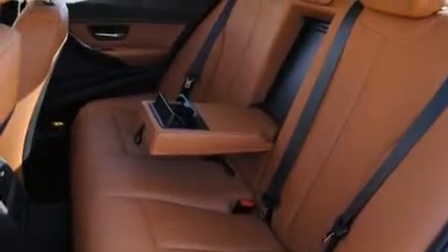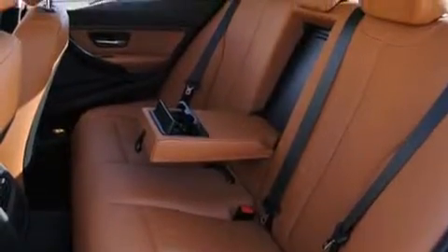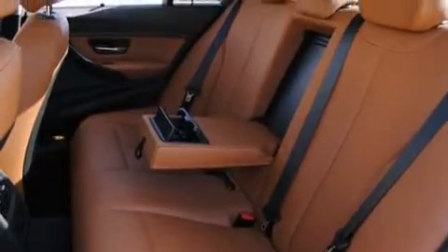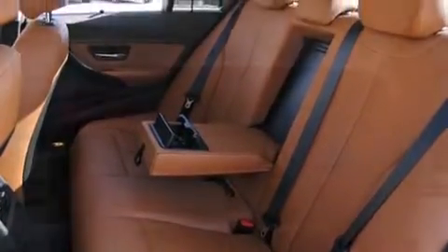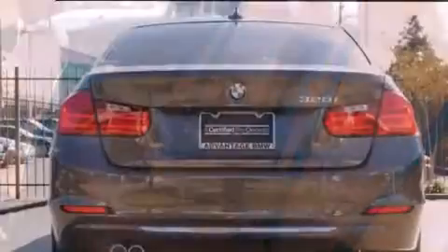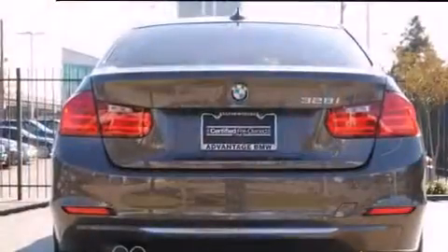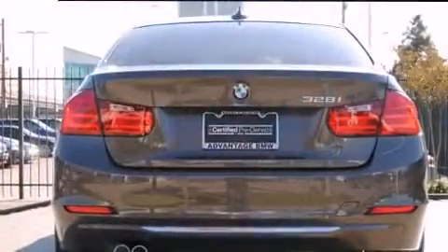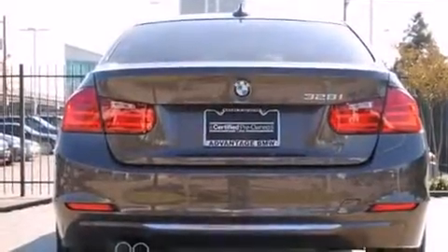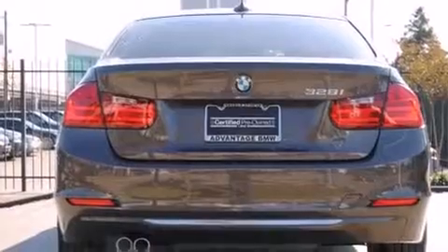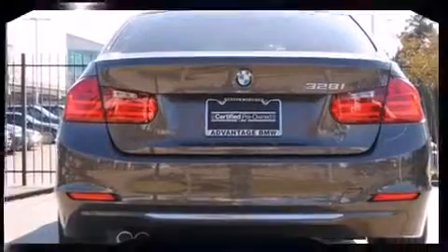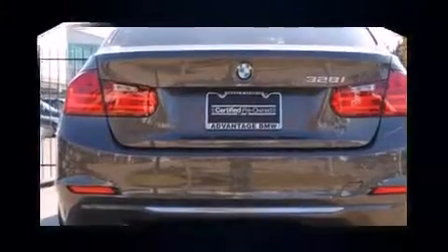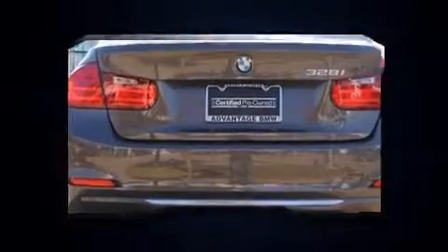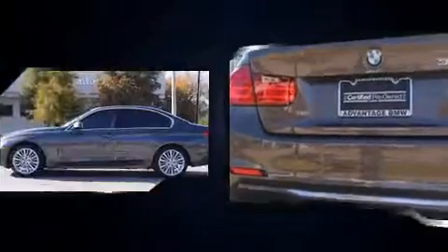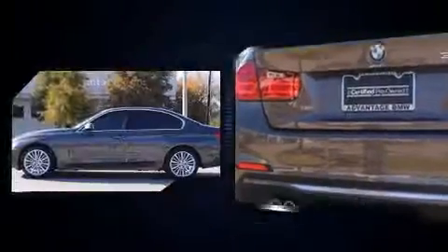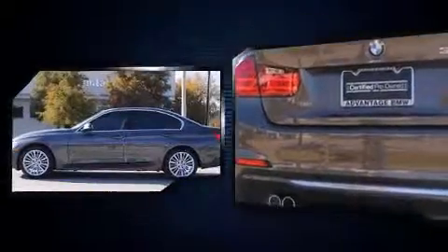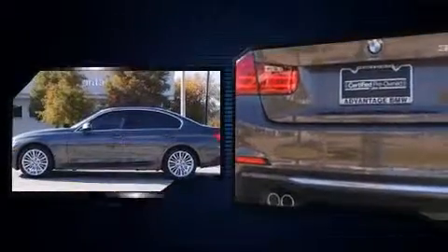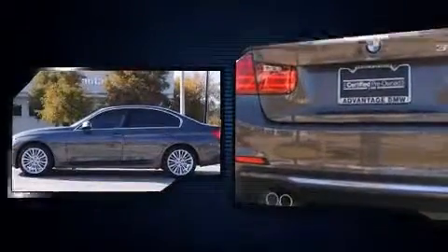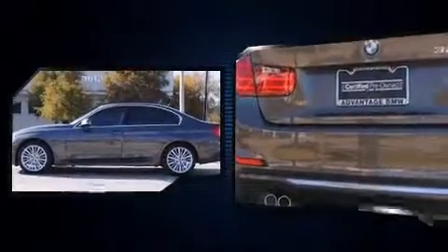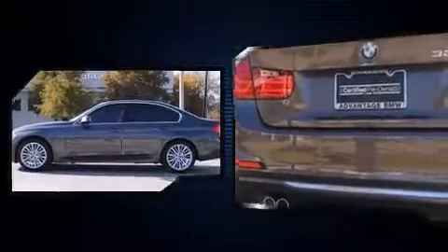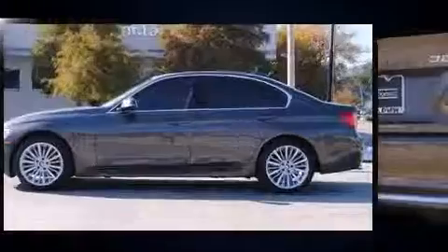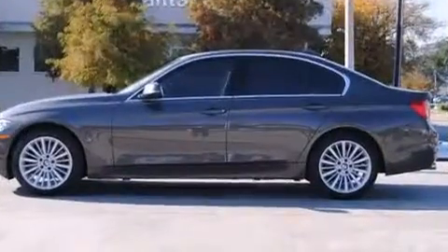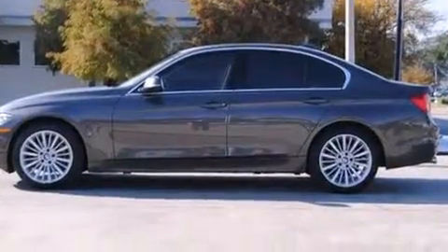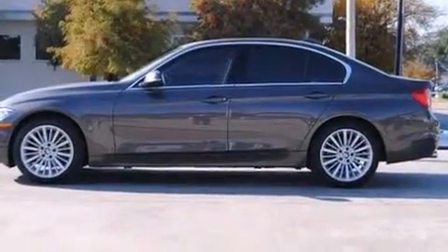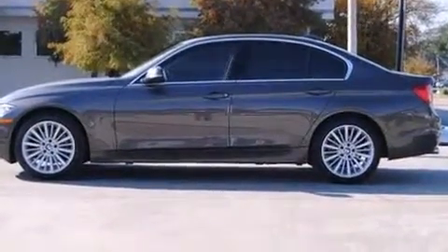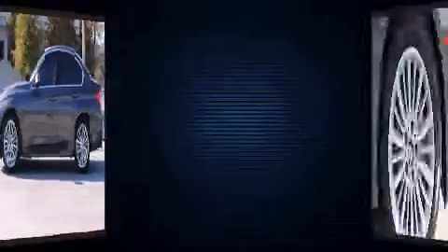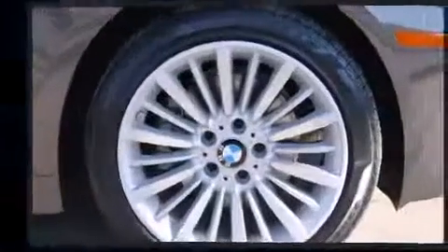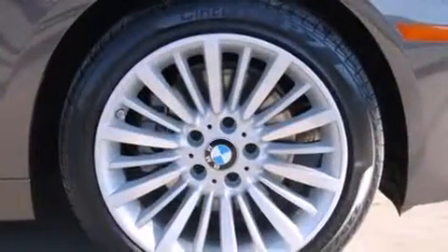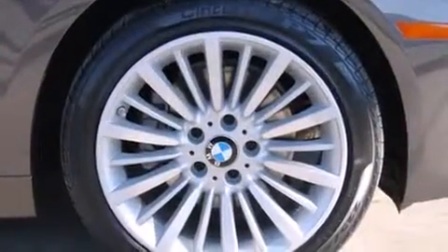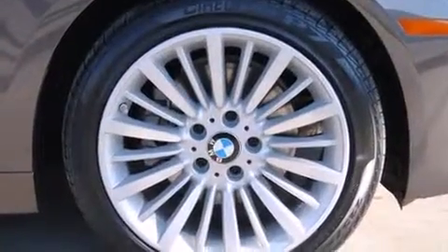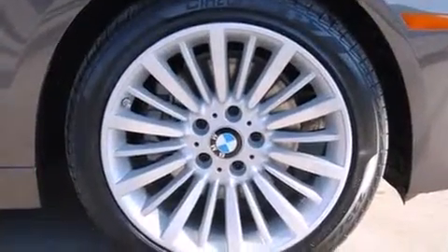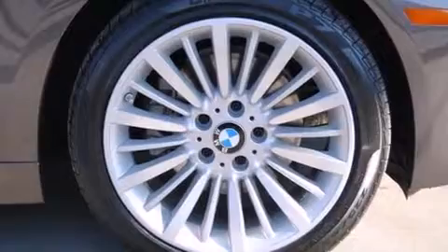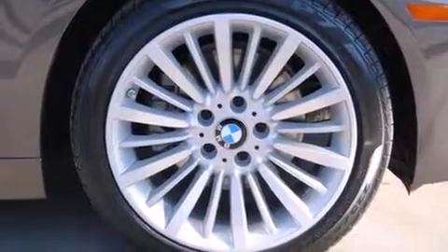BMW prioritized handling and performance with features such as one-touch window functionality, adjustable headrests in all seating positions, a trip computer, power door mirrors and heated door mirrors, rain-sensing wipers, and air conditioning.